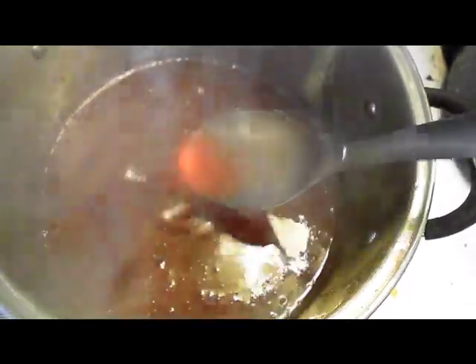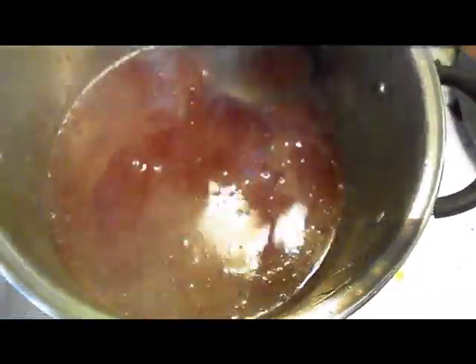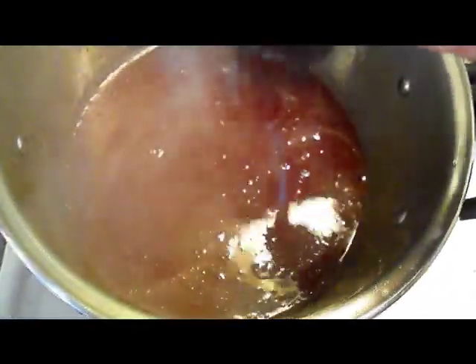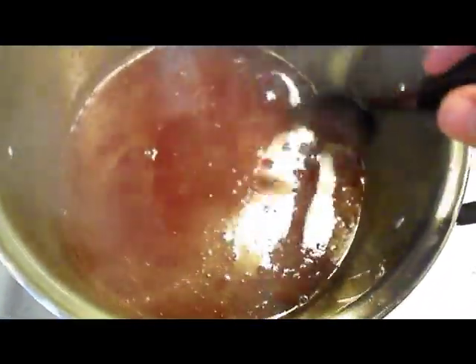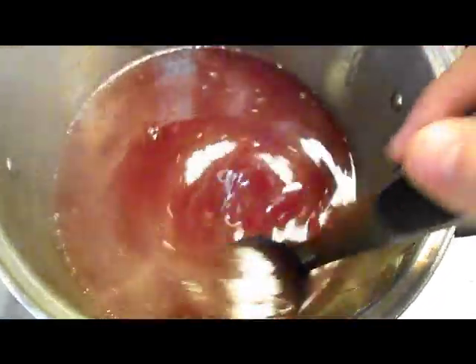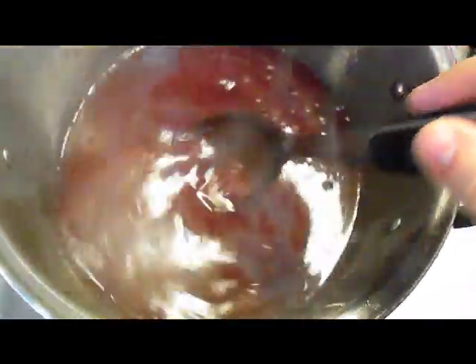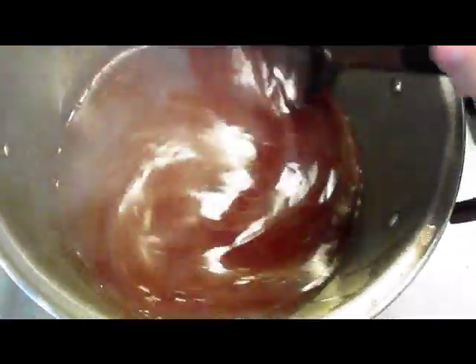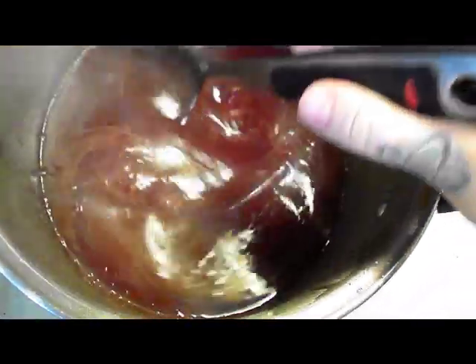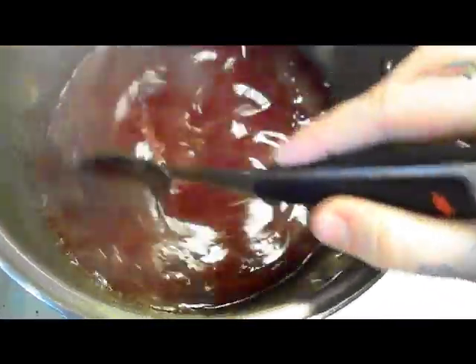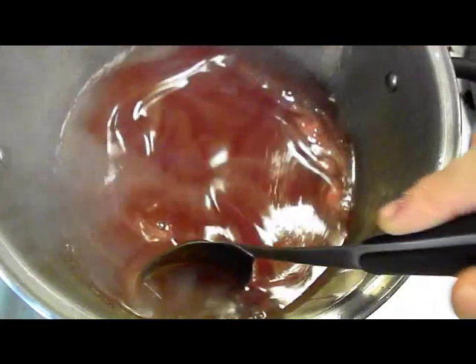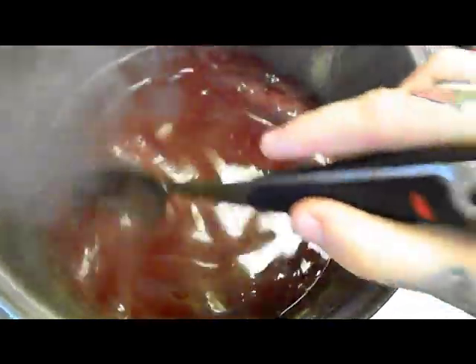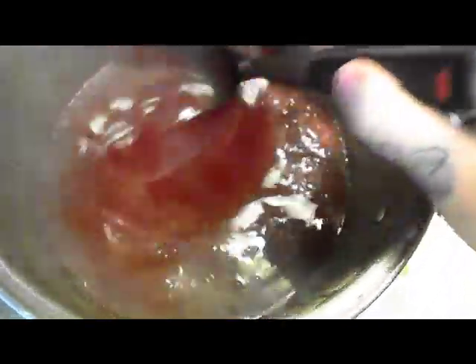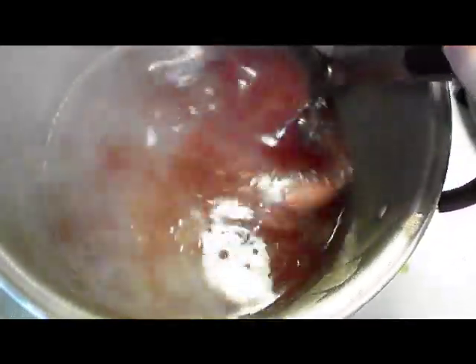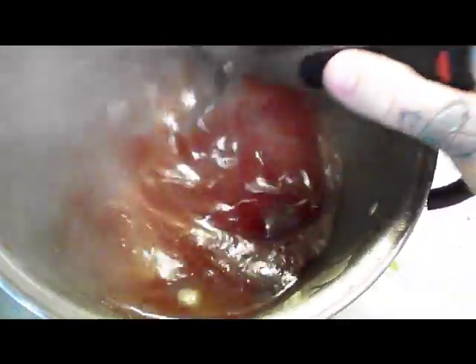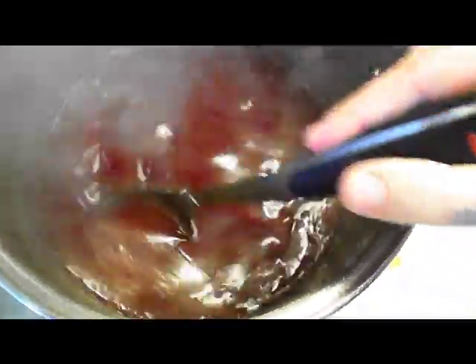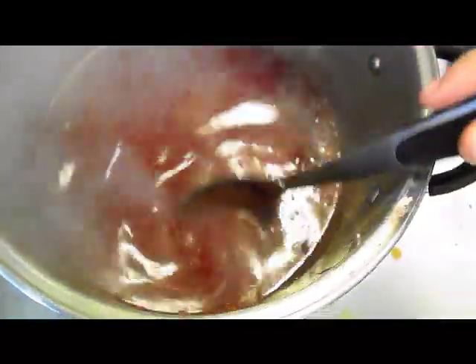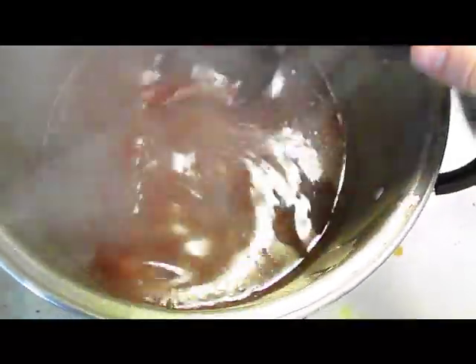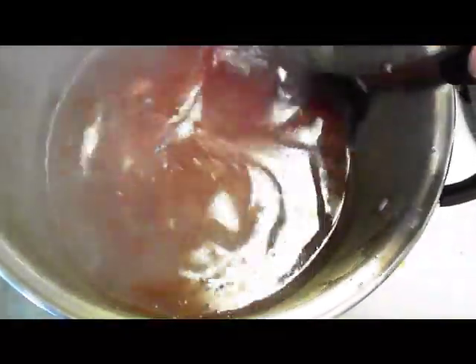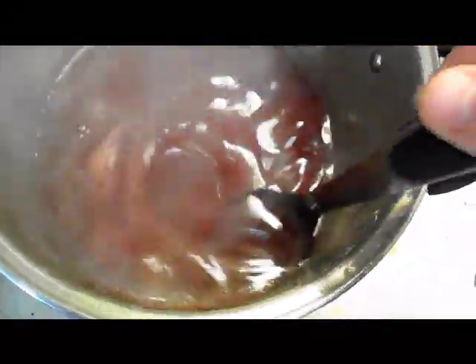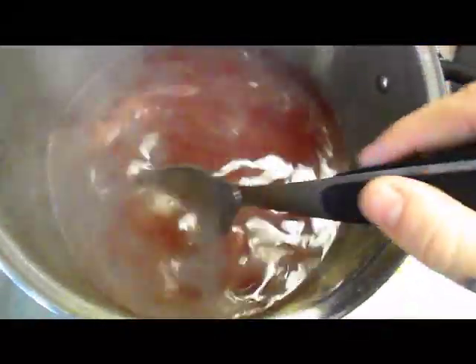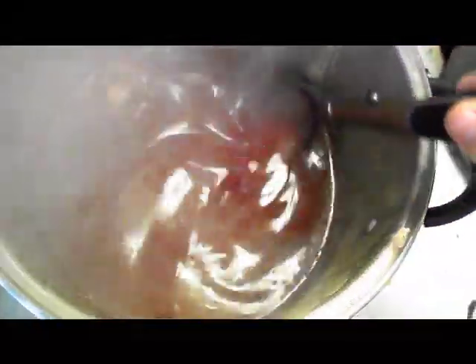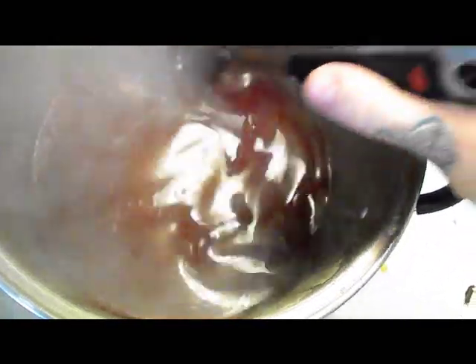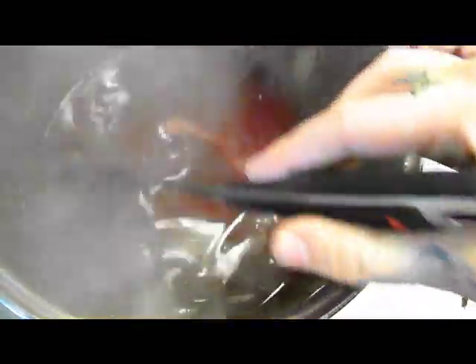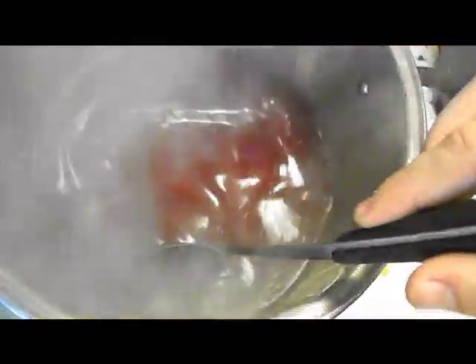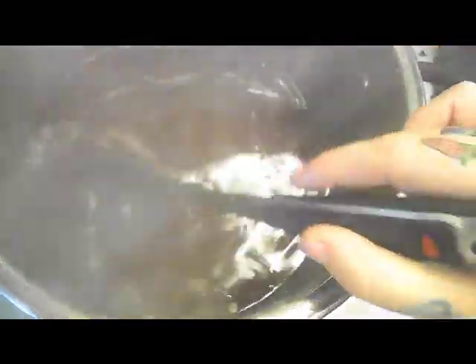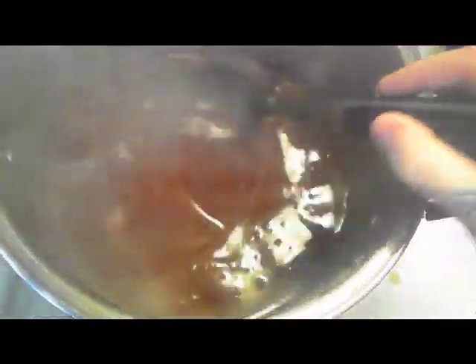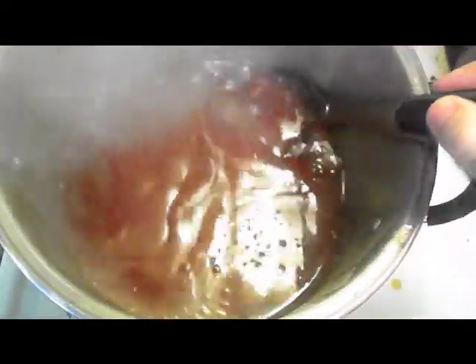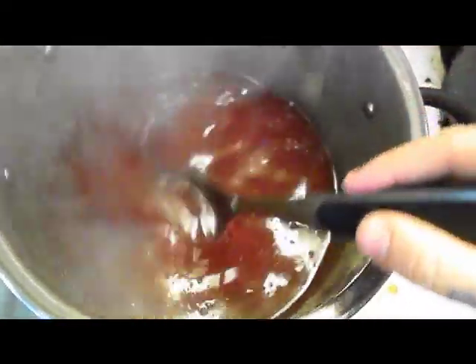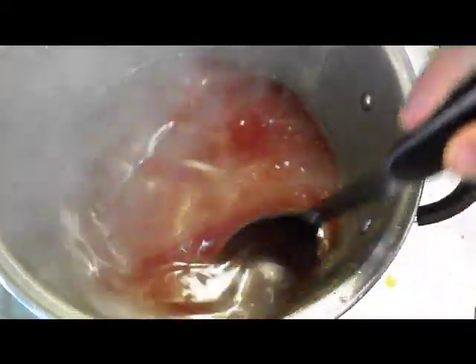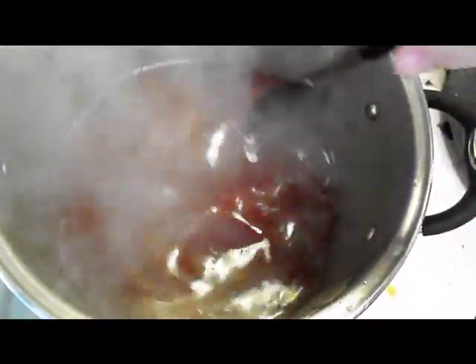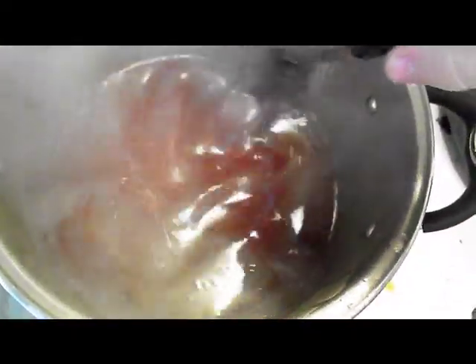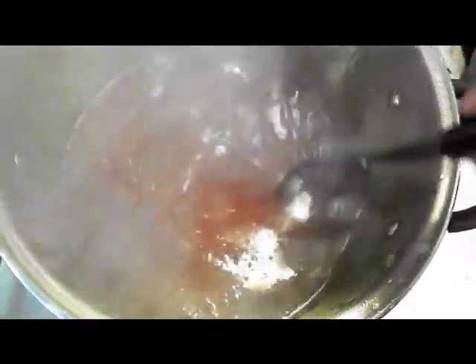Plum jelly is really, really pretty. It's one of my favorites to make just because it gets this kind of really pretty pinkish, orangish, yellowish color. It's just a beautiful color and you can't really reproduce it any other way.